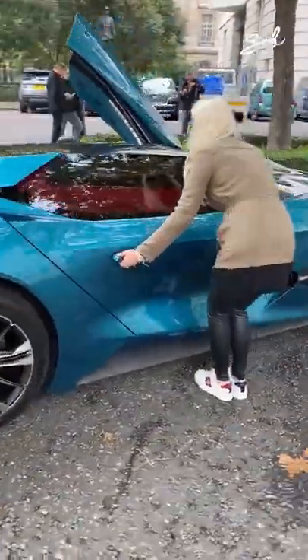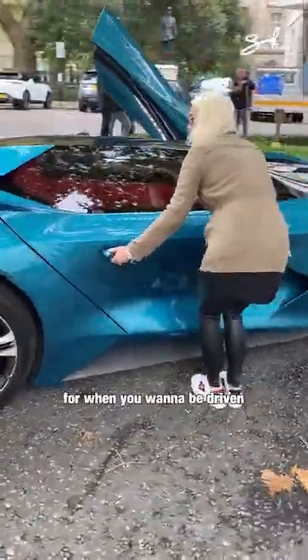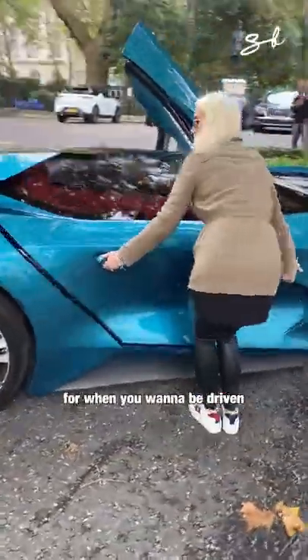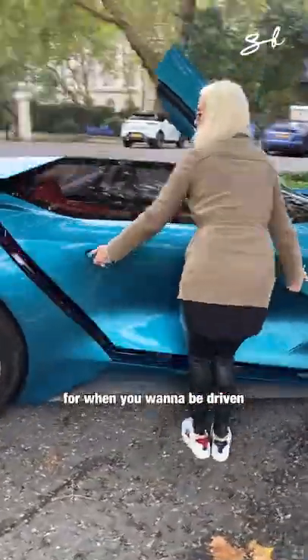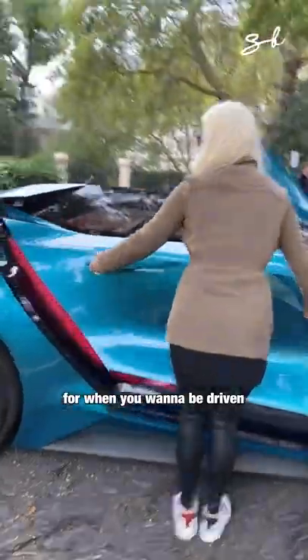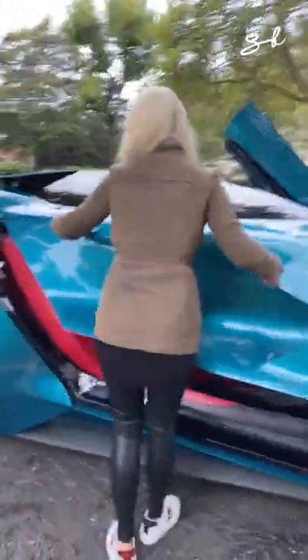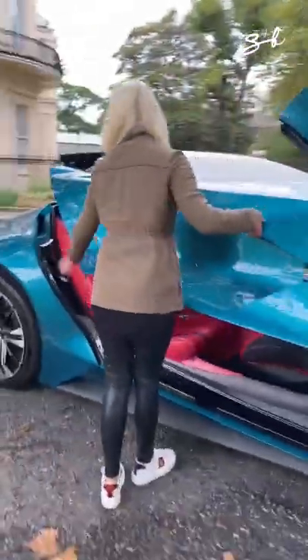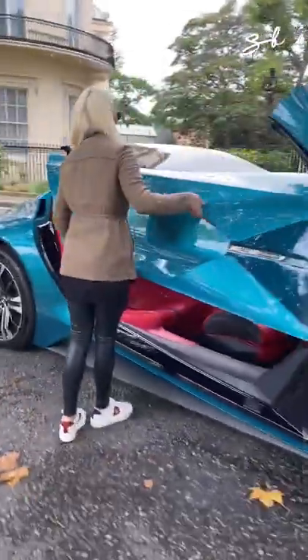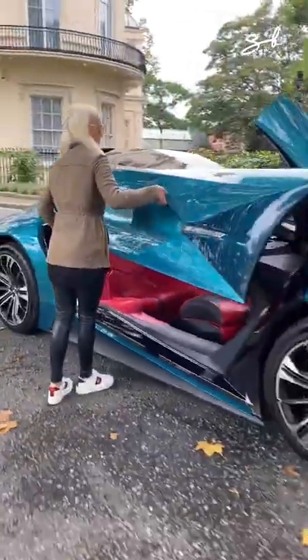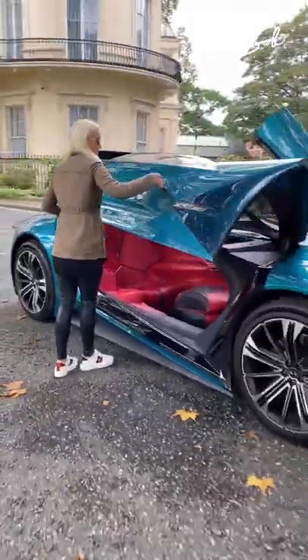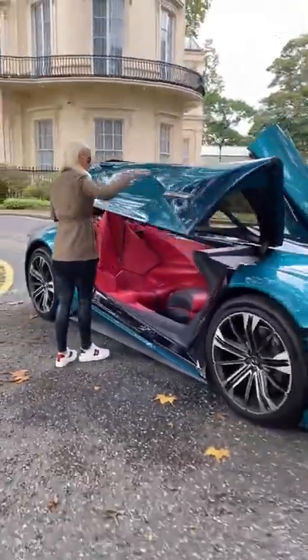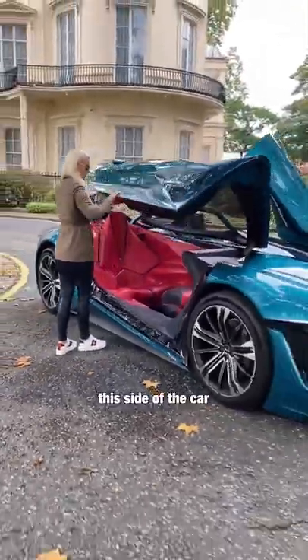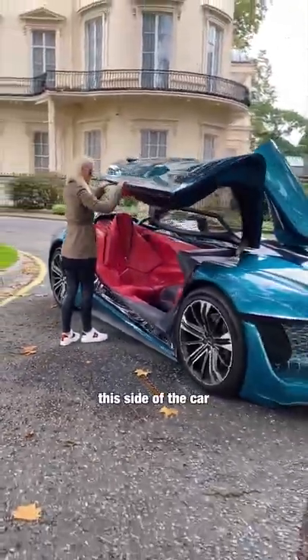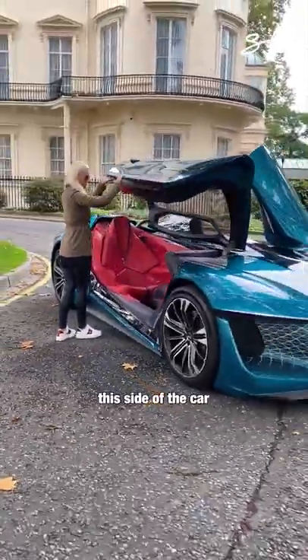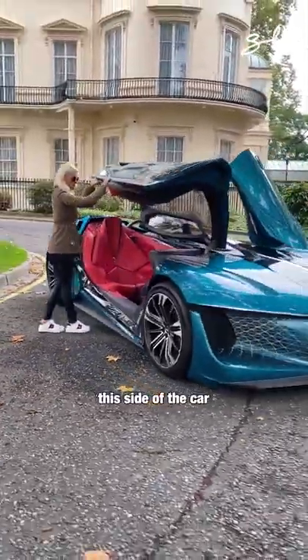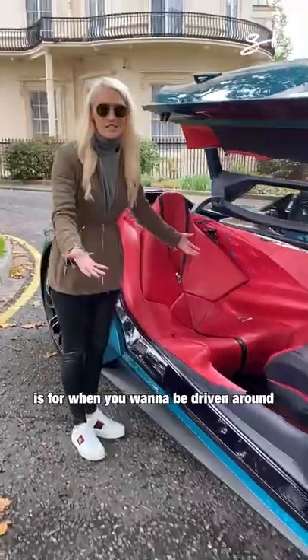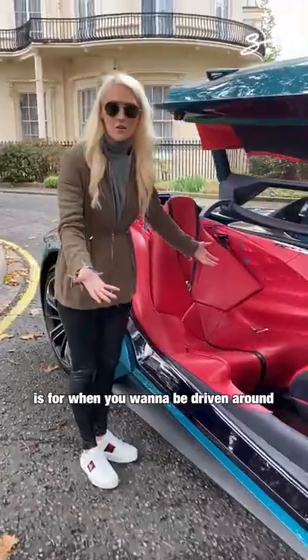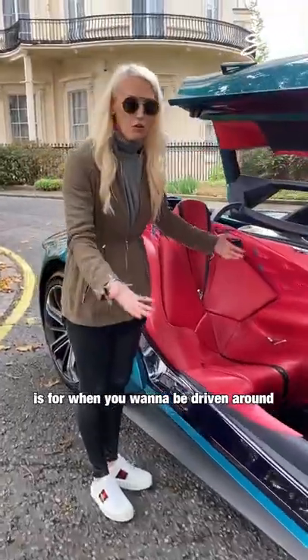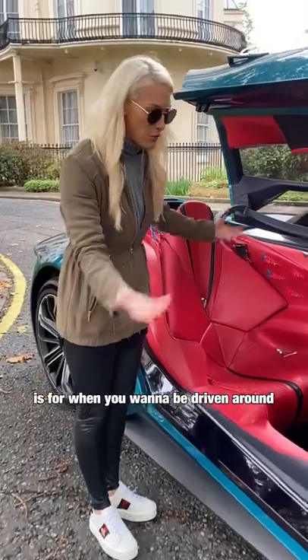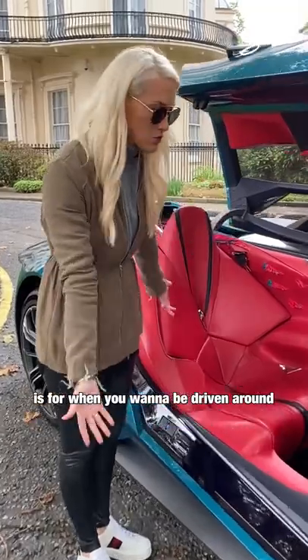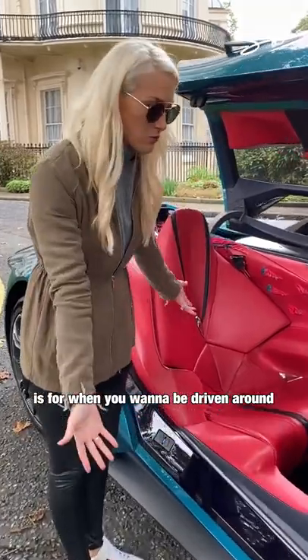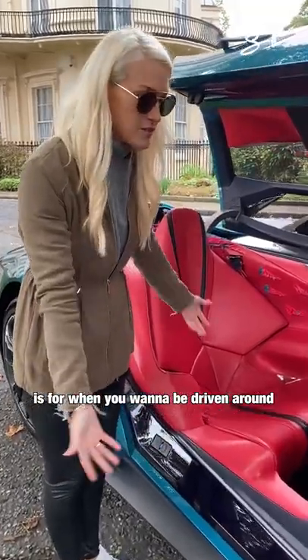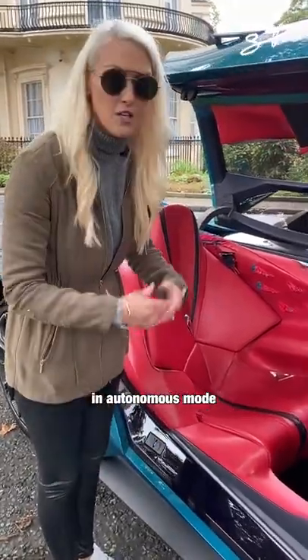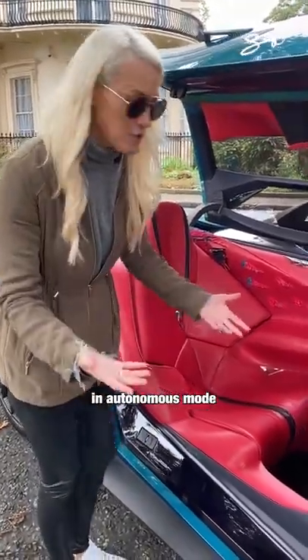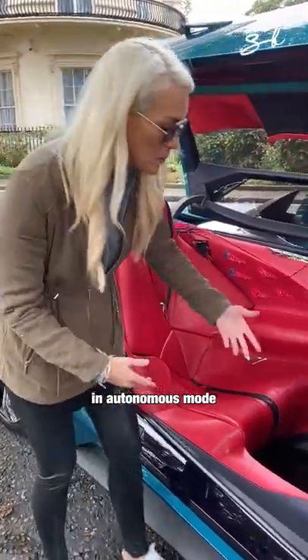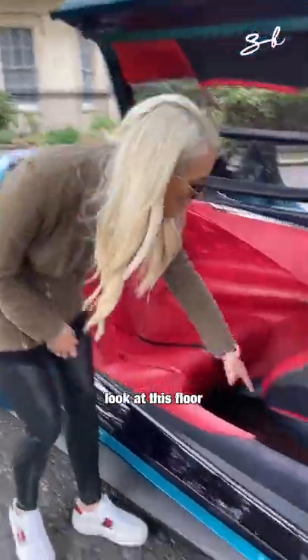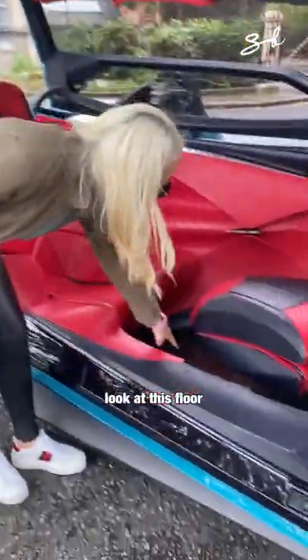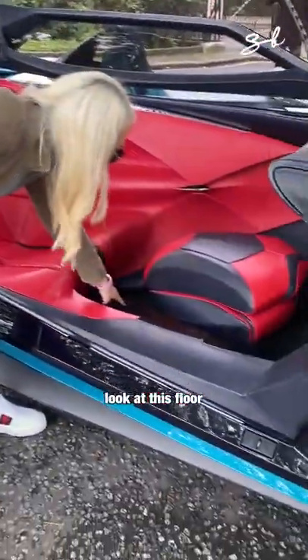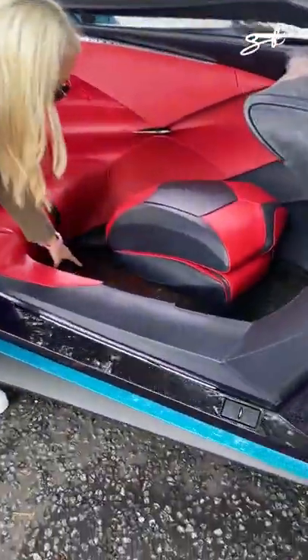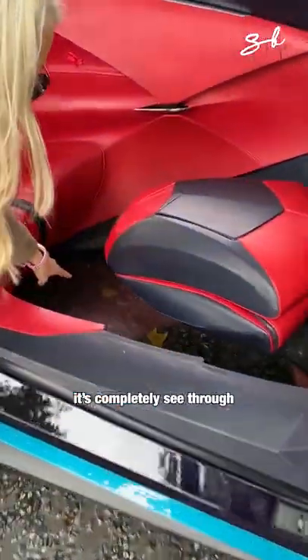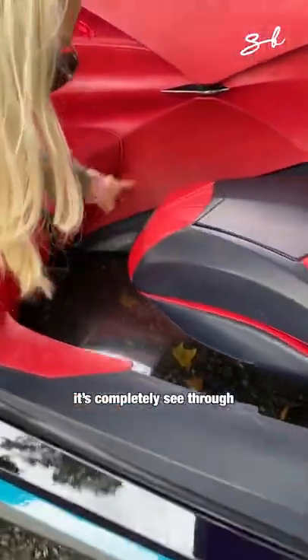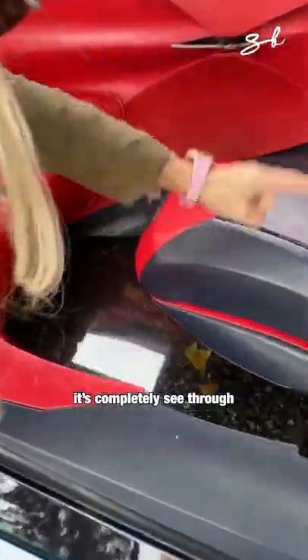This side of the car is for when you want to be driven around in autonomous mode. Look at this floor — it's completely see-through.